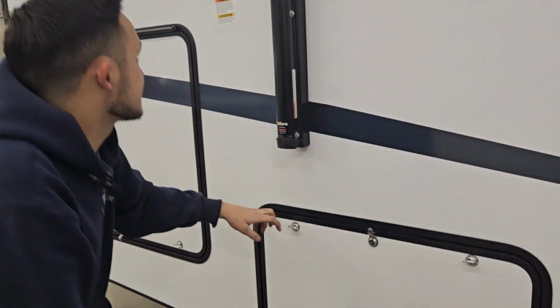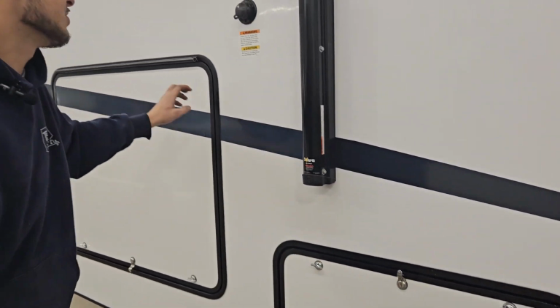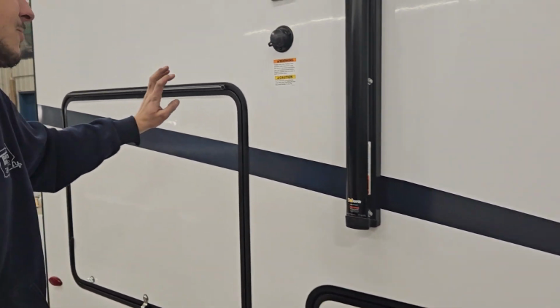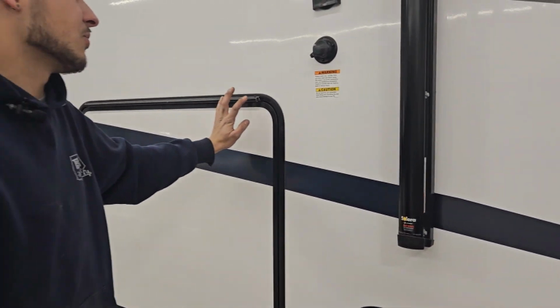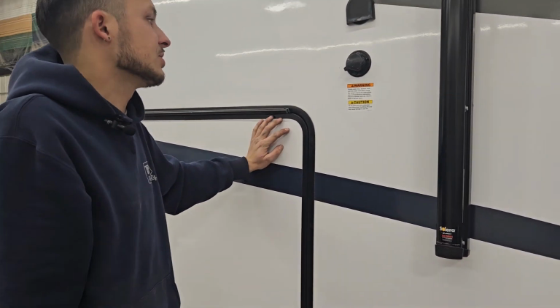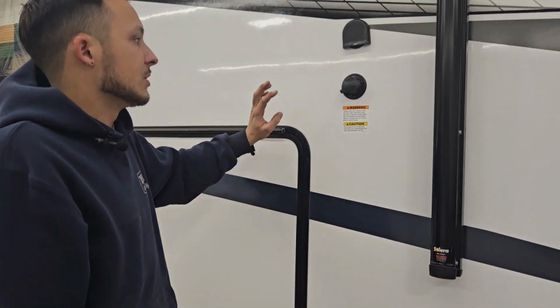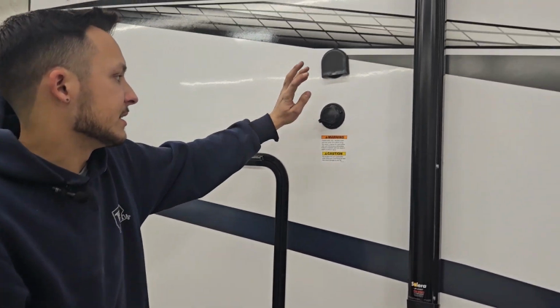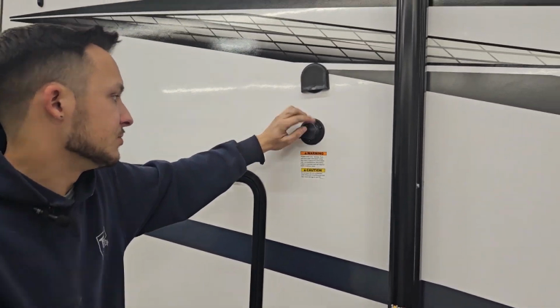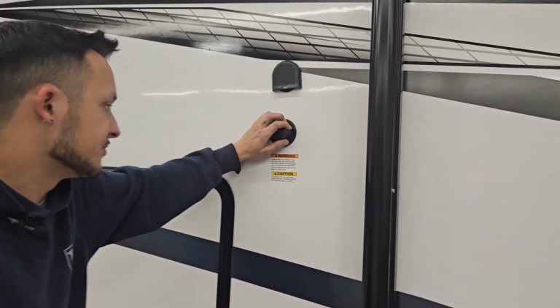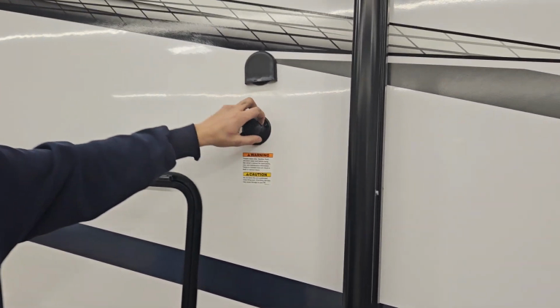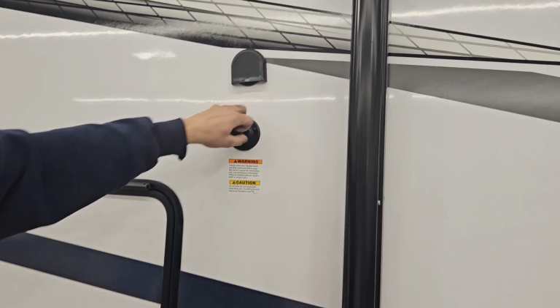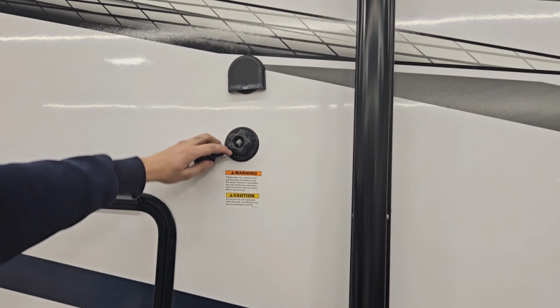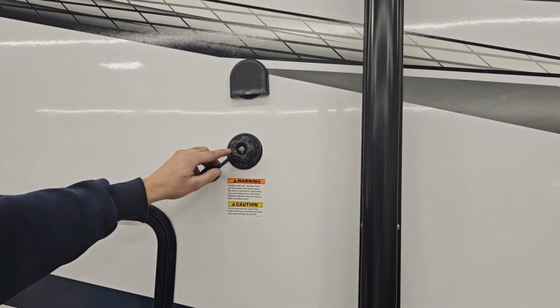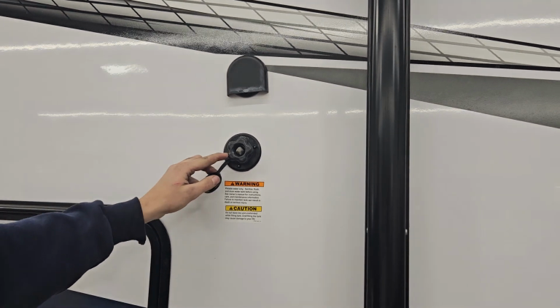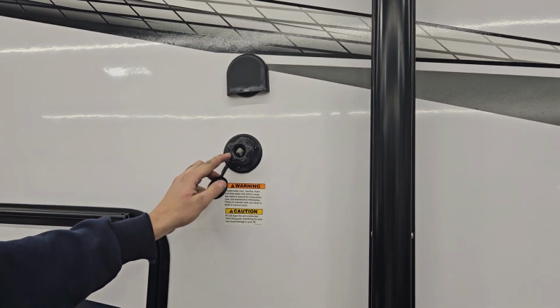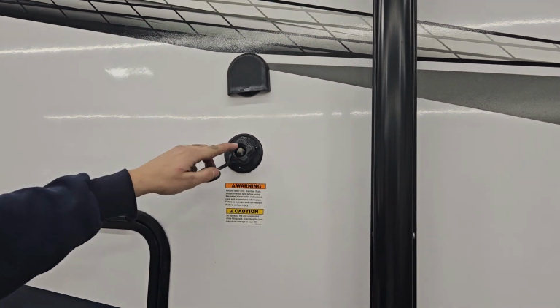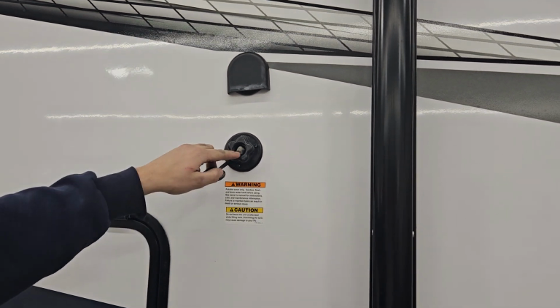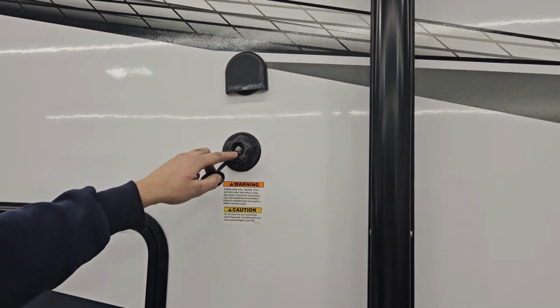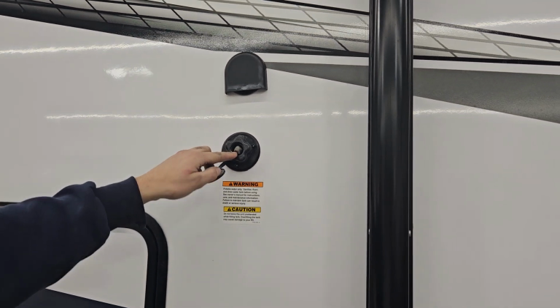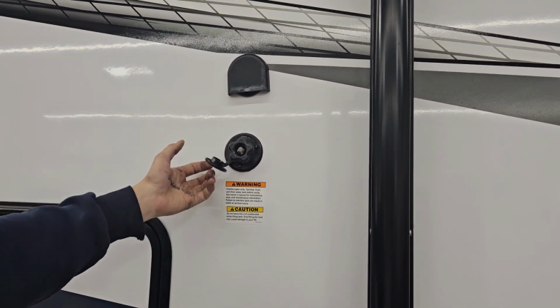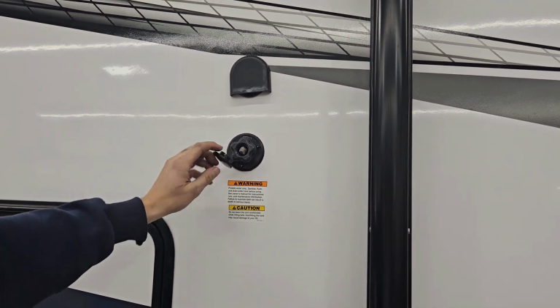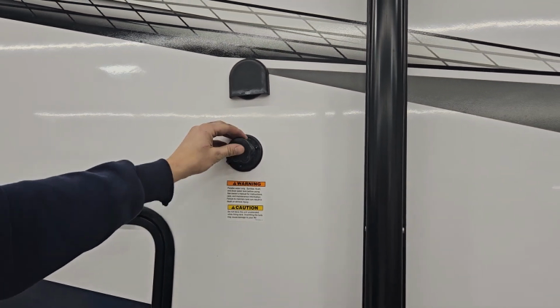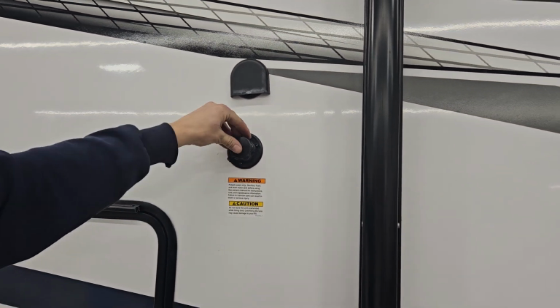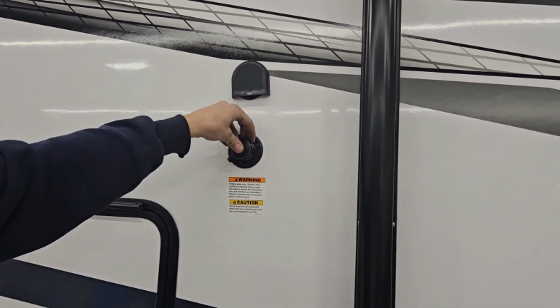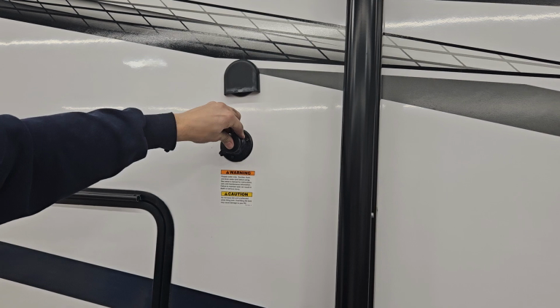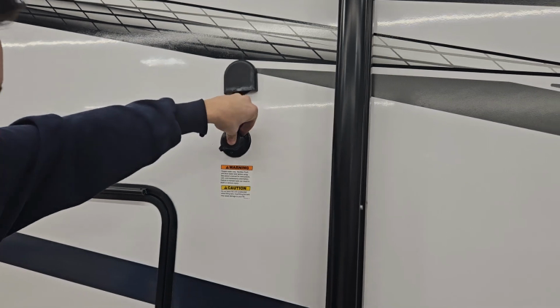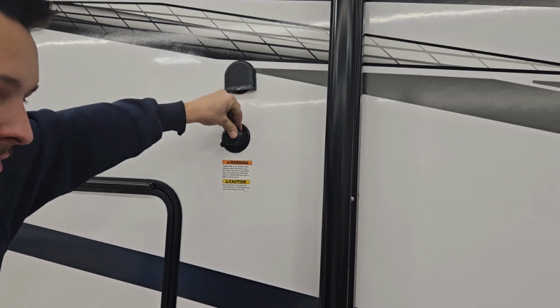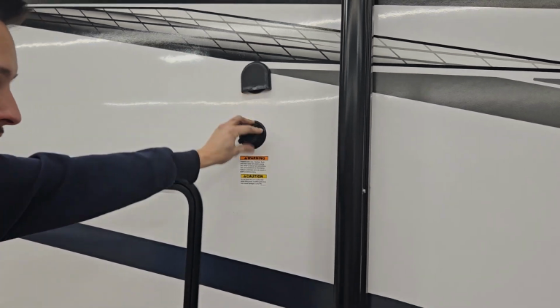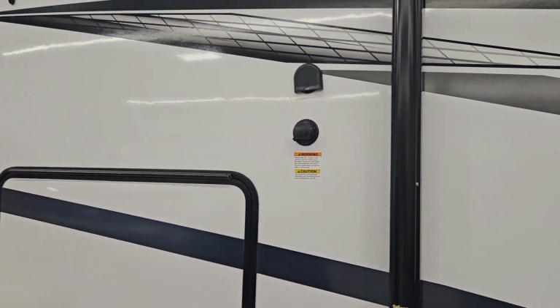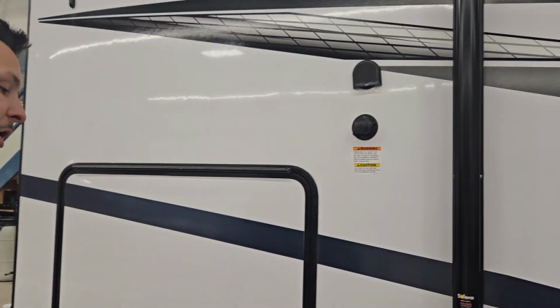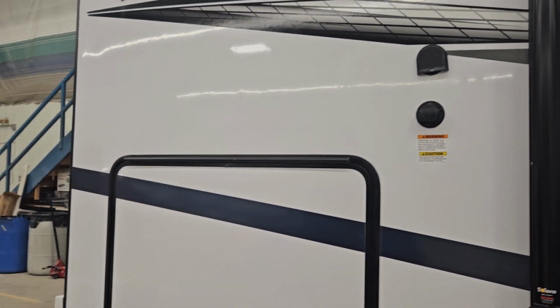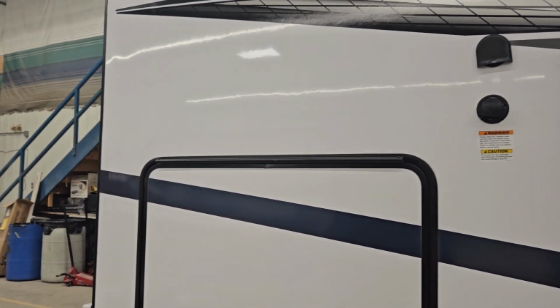Inside here is just more storage. Right here you have your fresh water fill — hook up a garden hose here and it'll fill your fresh water tank, which your water pump draws off of.